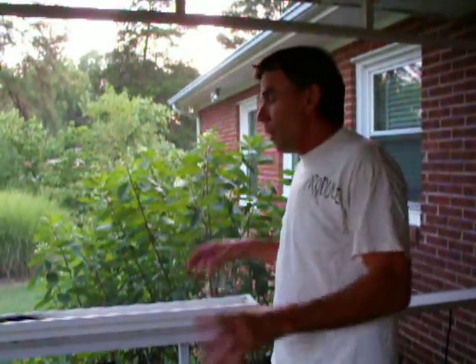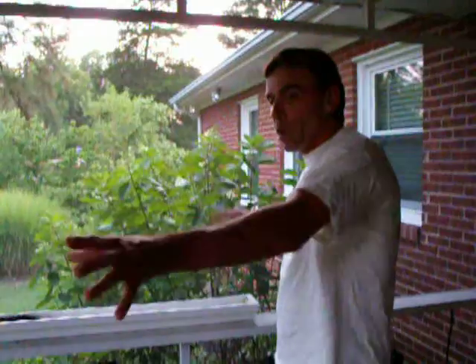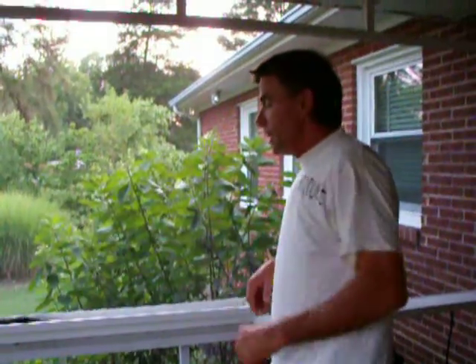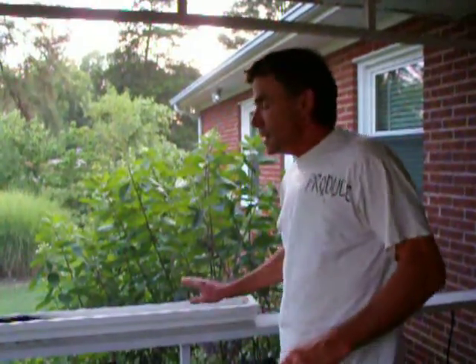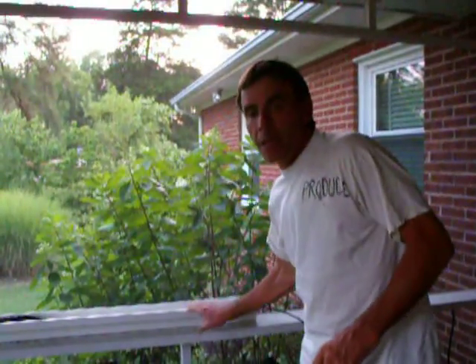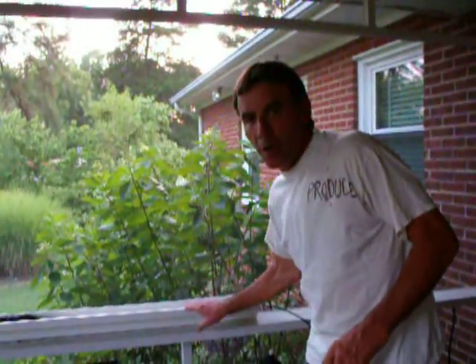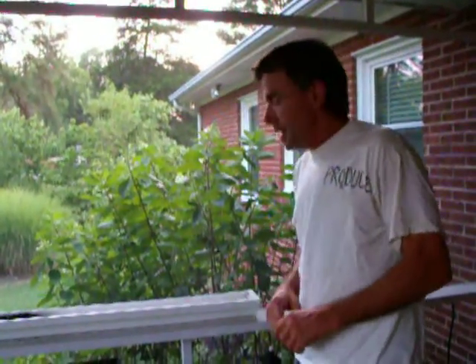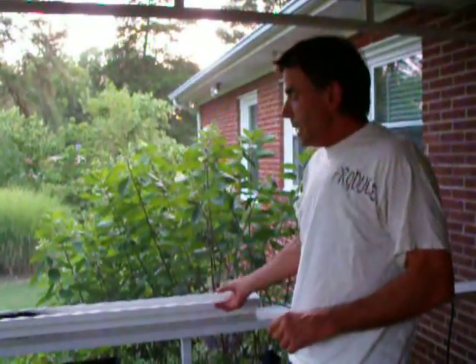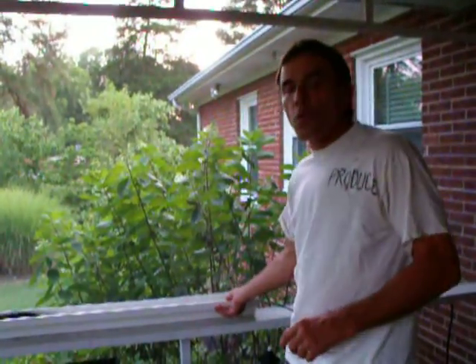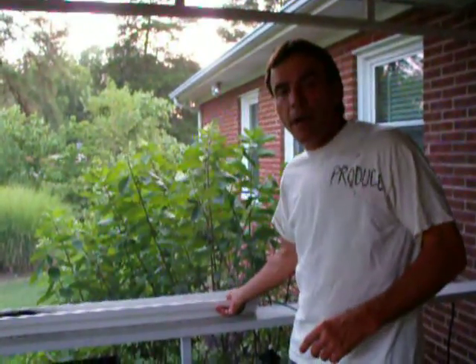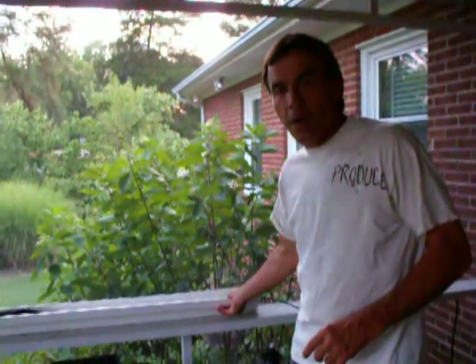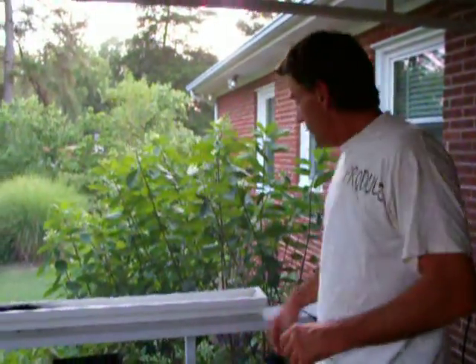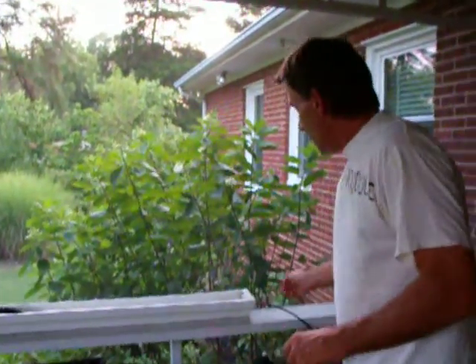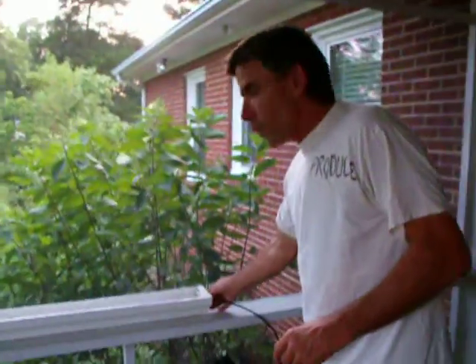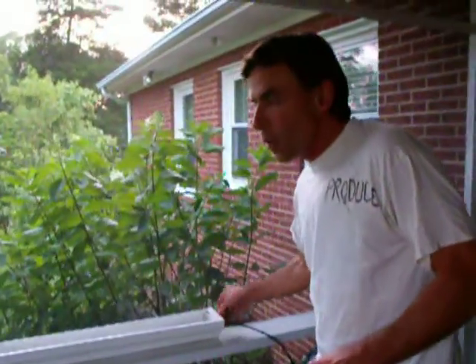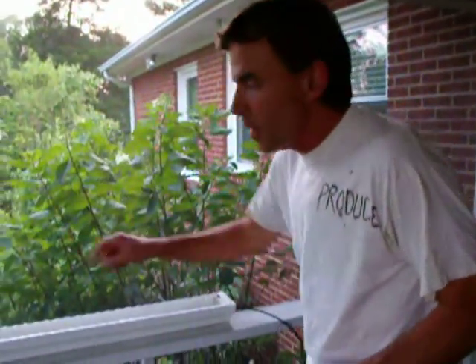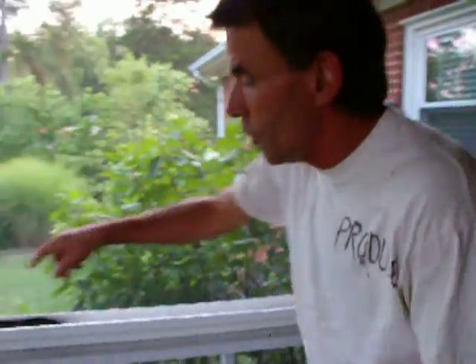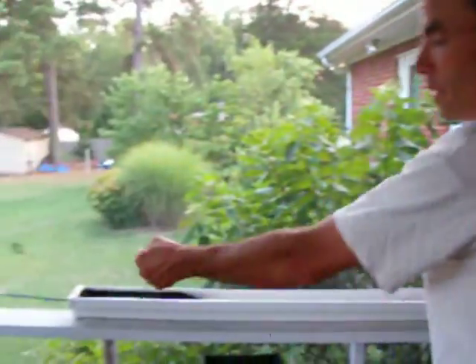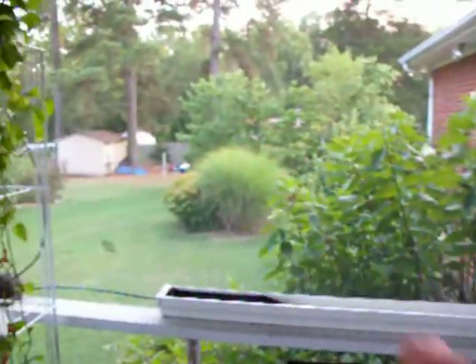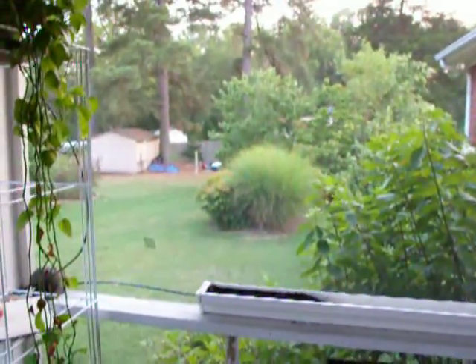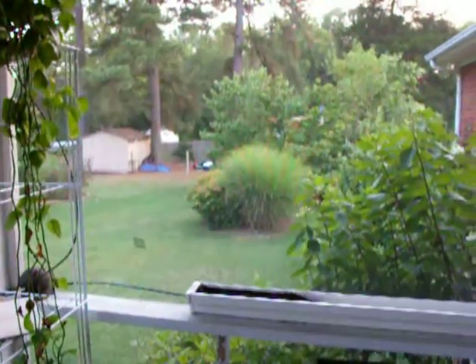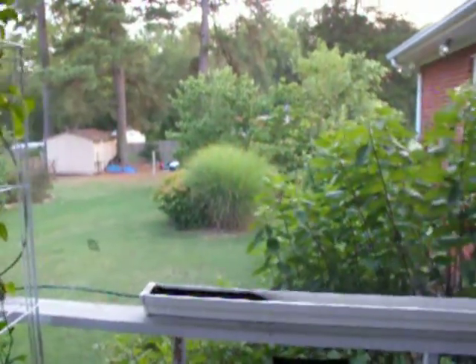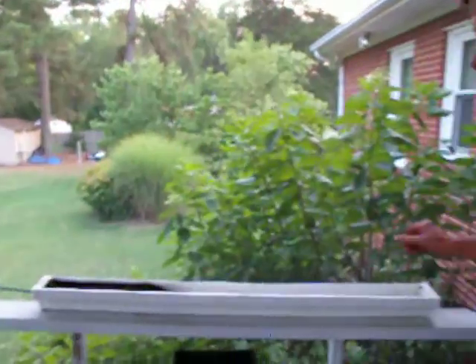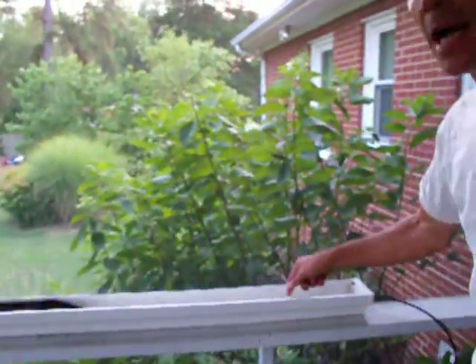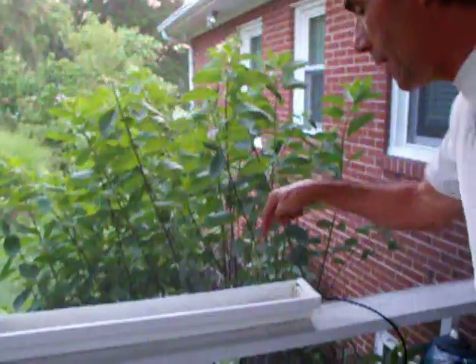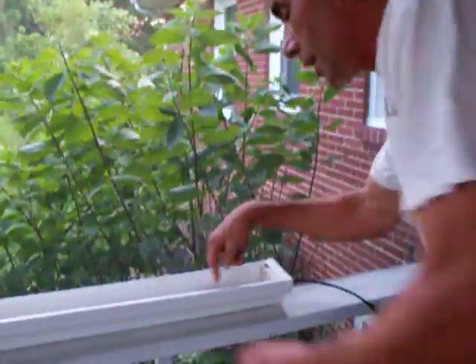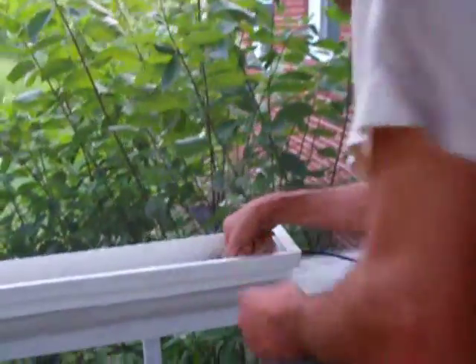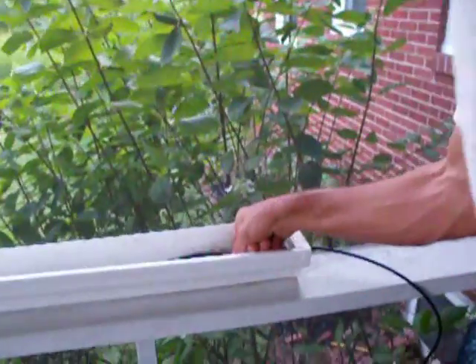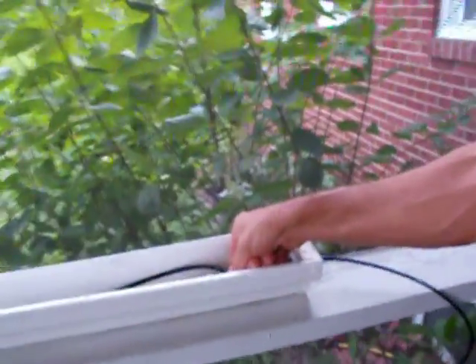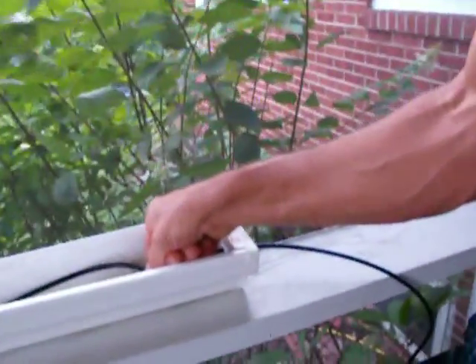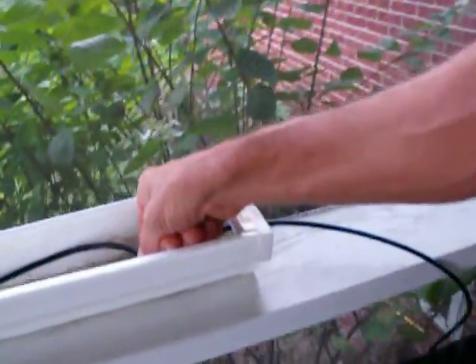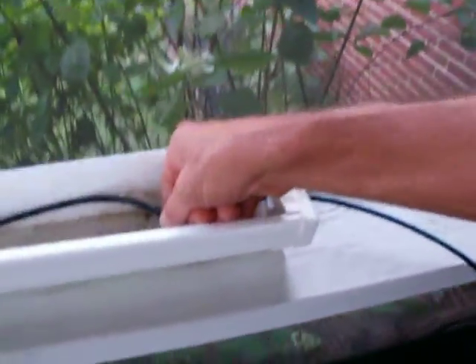Now, what we've done here on this porch is gutter gardening. Here's the cool thing about gutter gardening: a quarter-inch hole through the gutter with the solid line, and inside here it's a tee with drip irrigation.